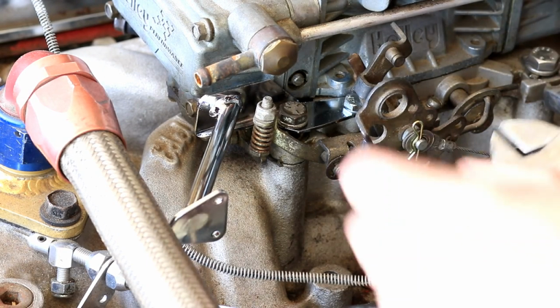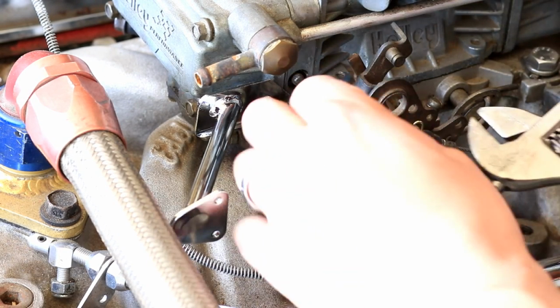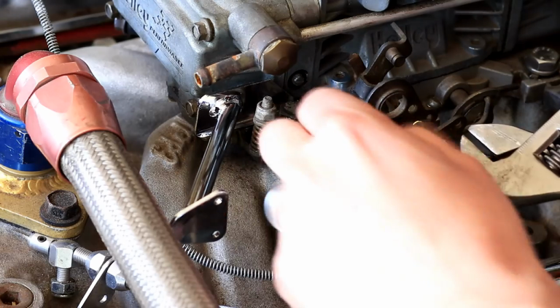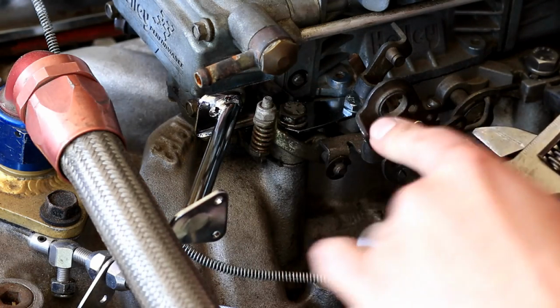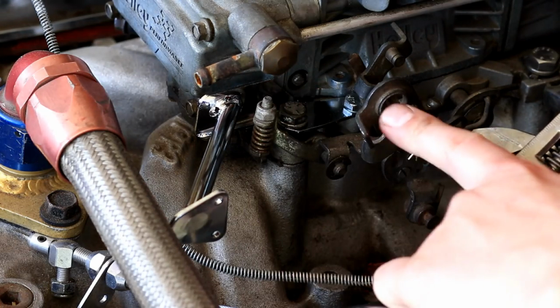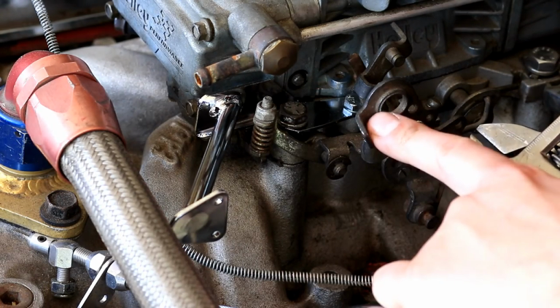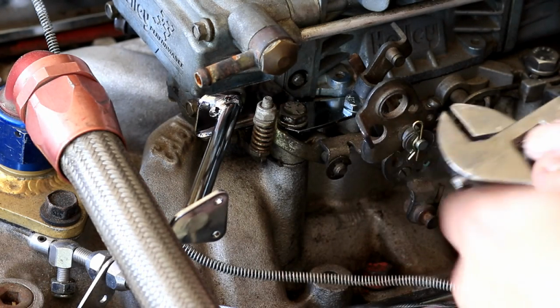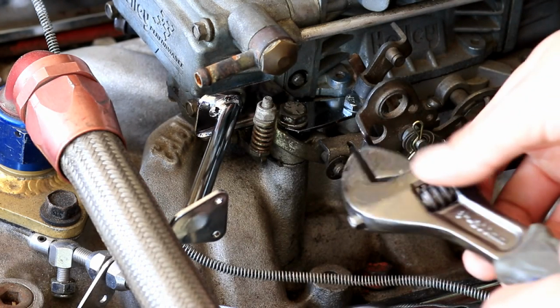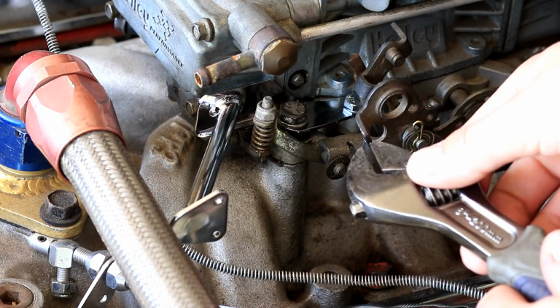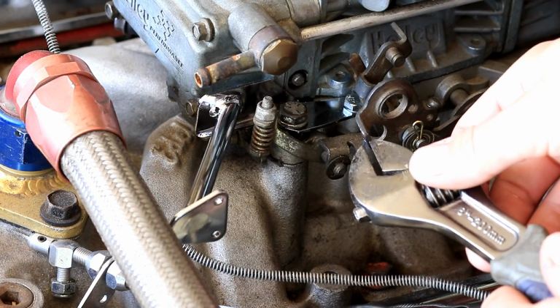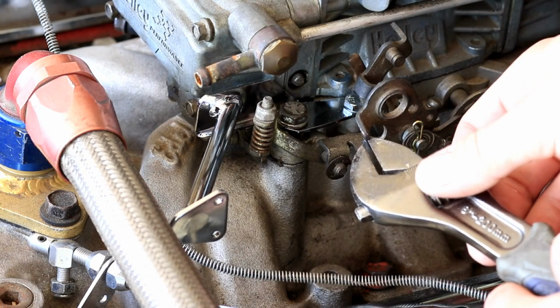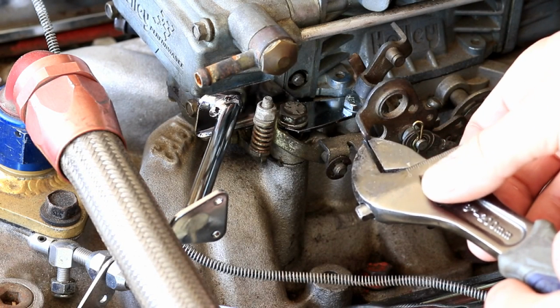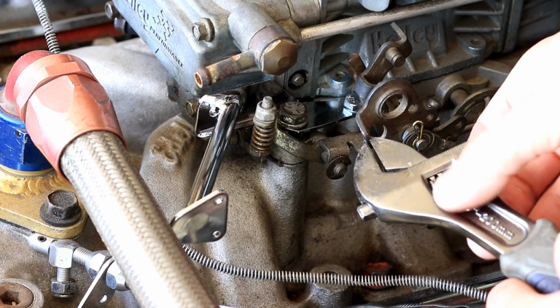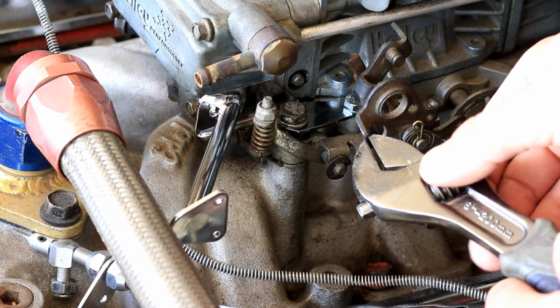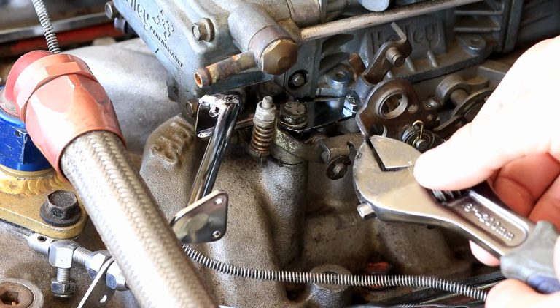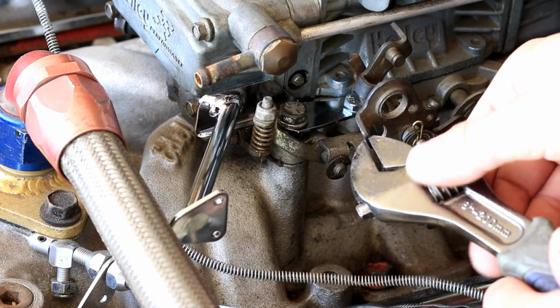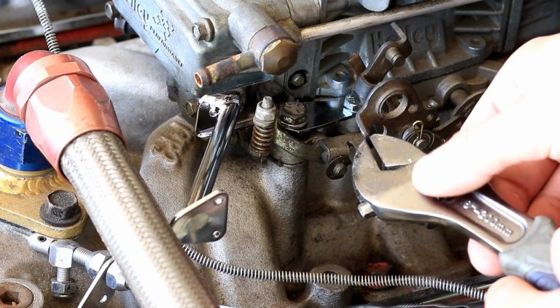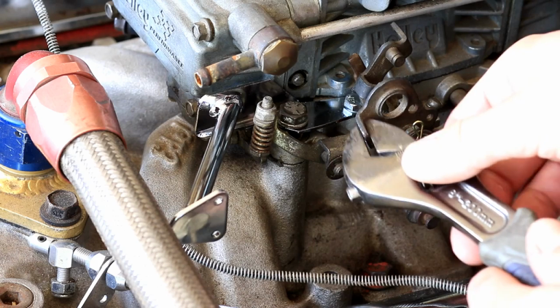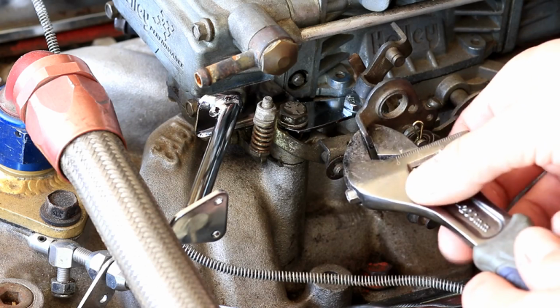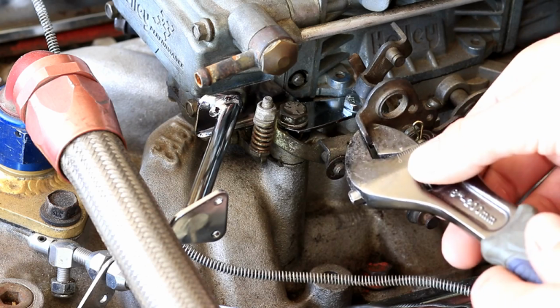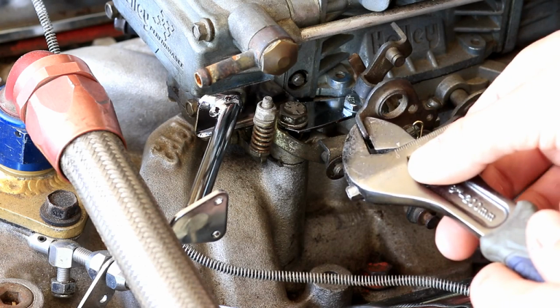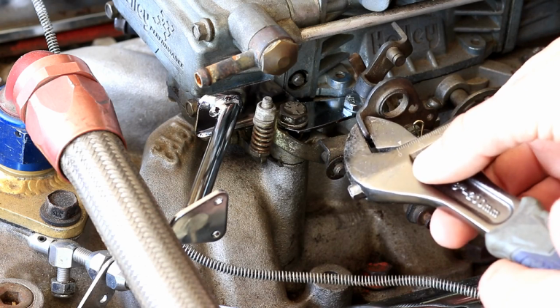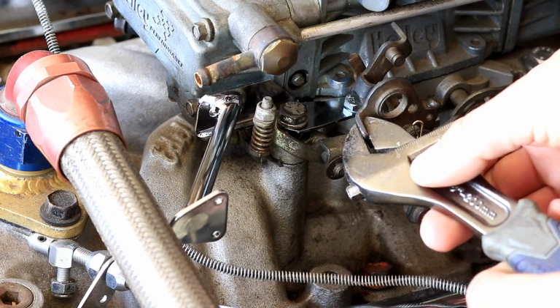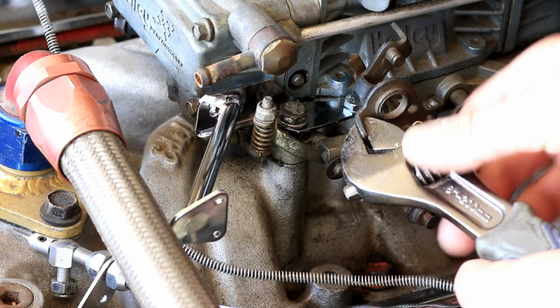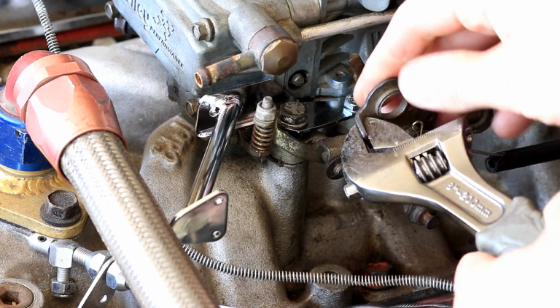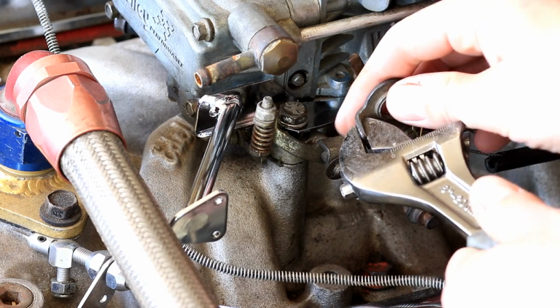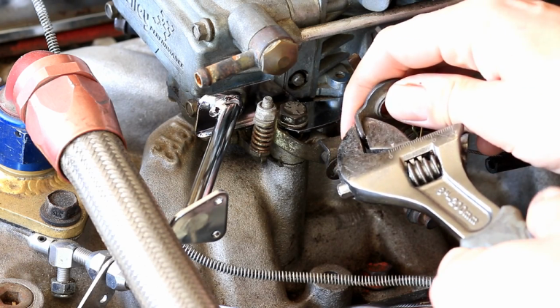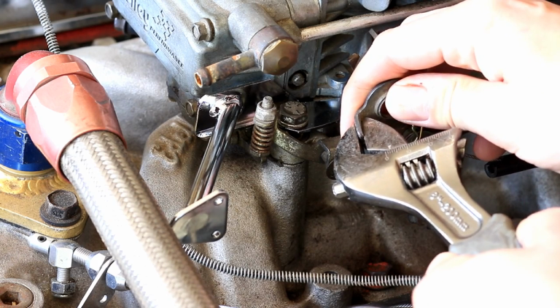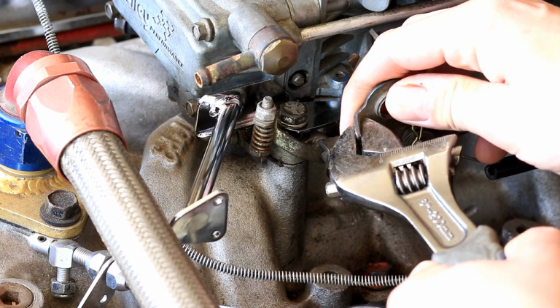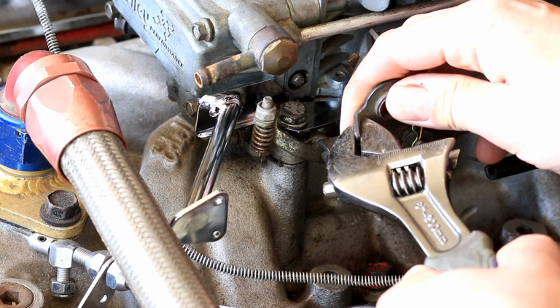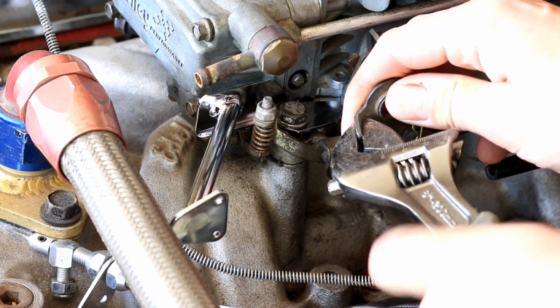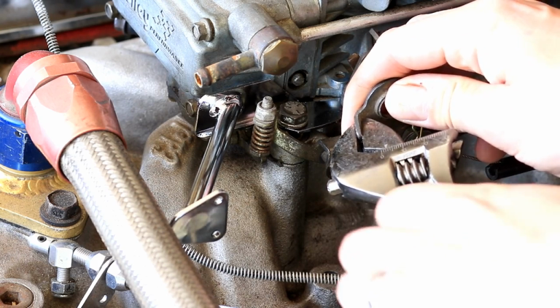On this carburetor I've got this tab here which is going to interfere with the linkage, so we're going to go ahead and just bend that back a little bit.